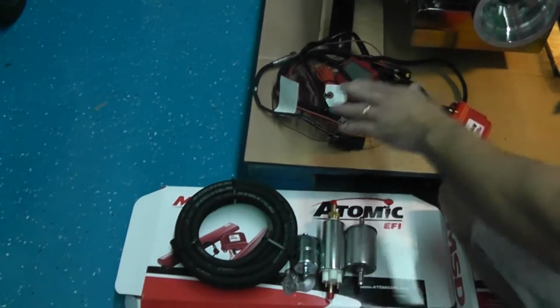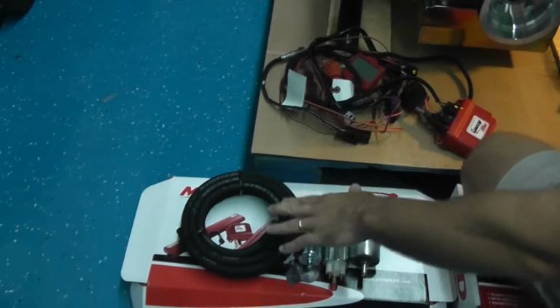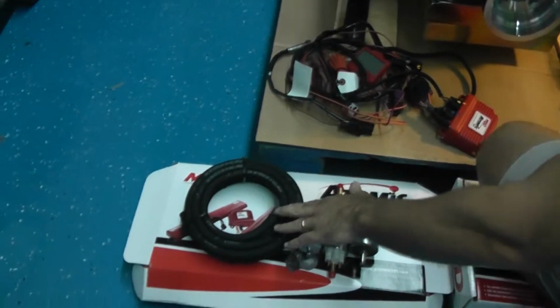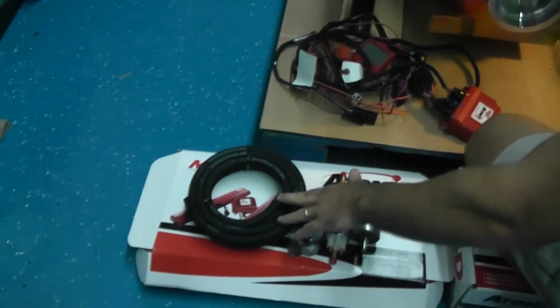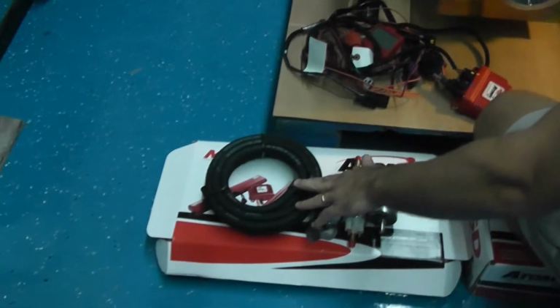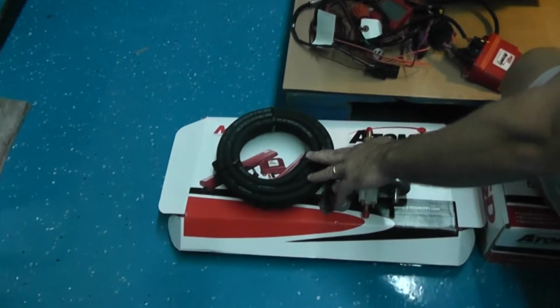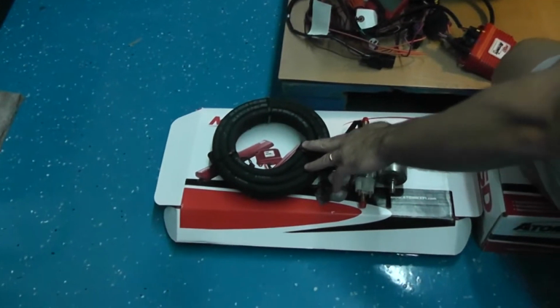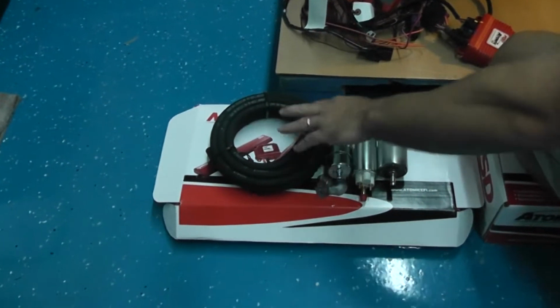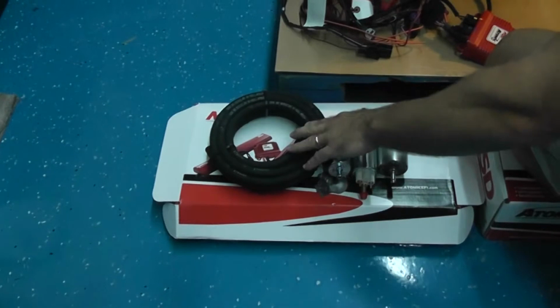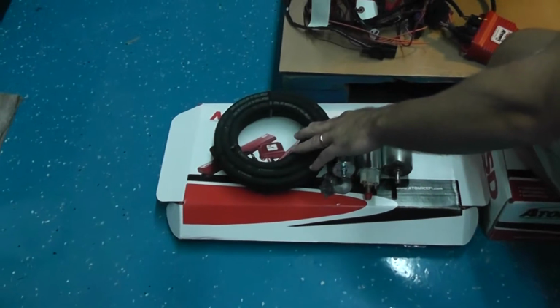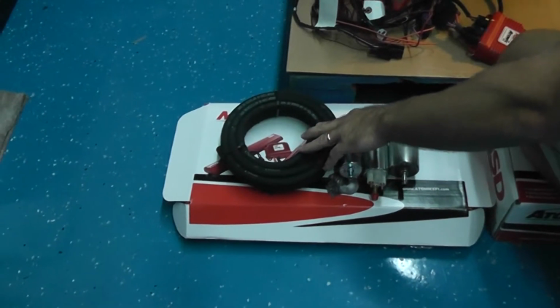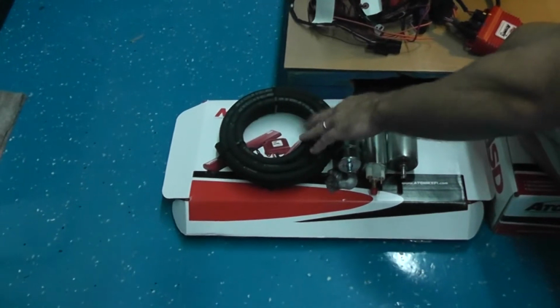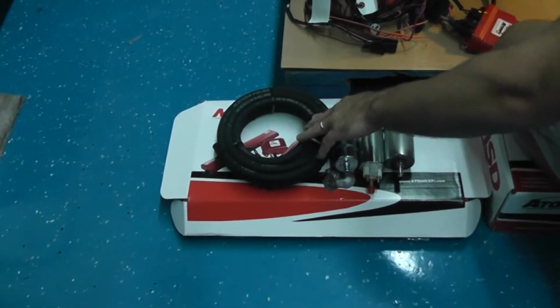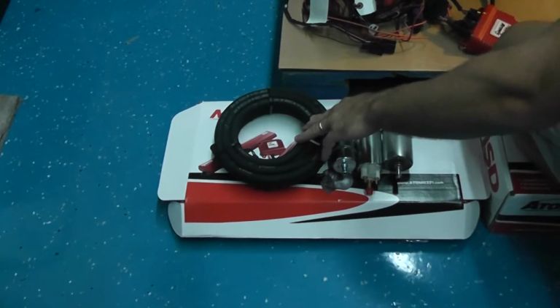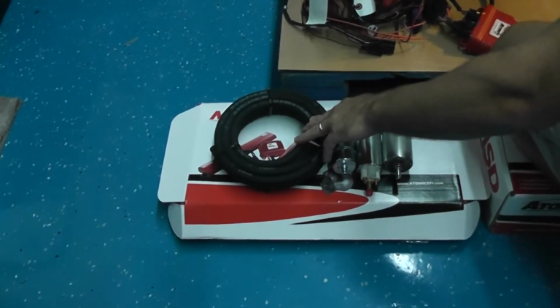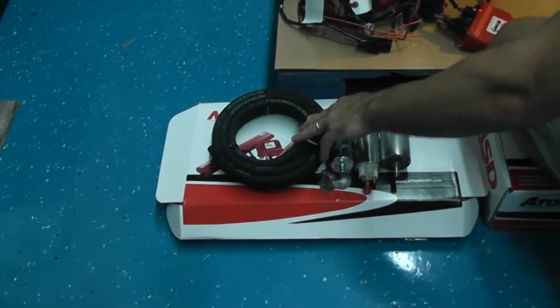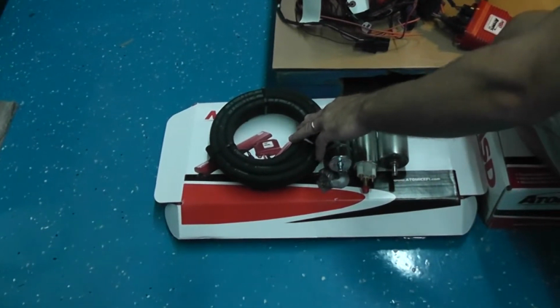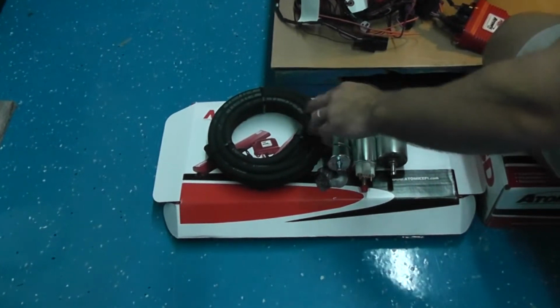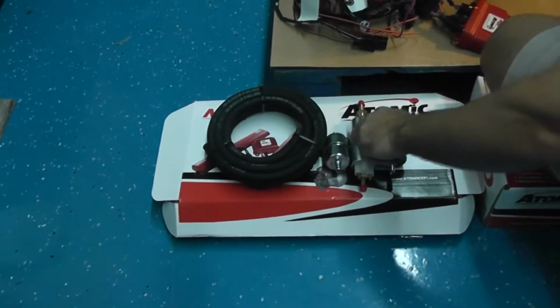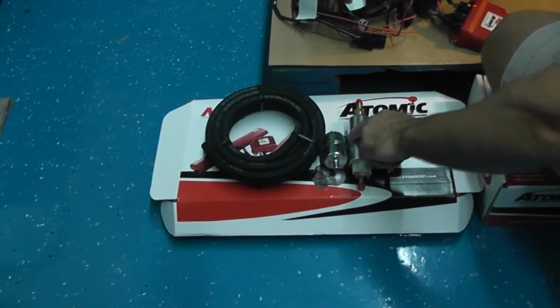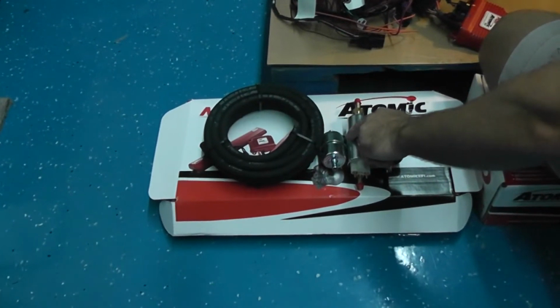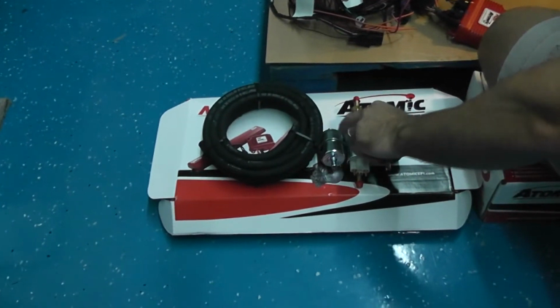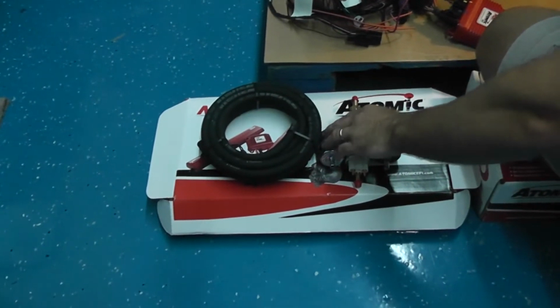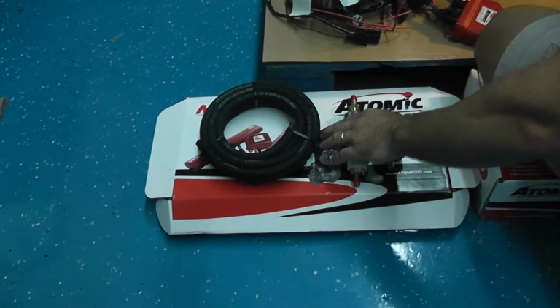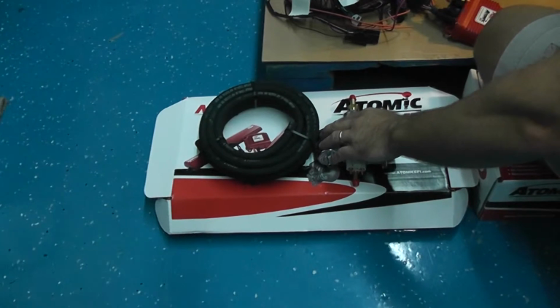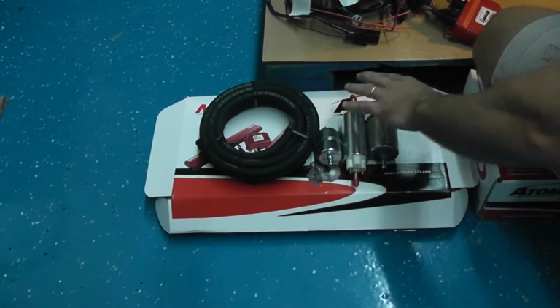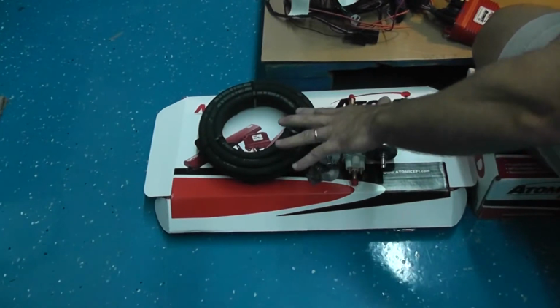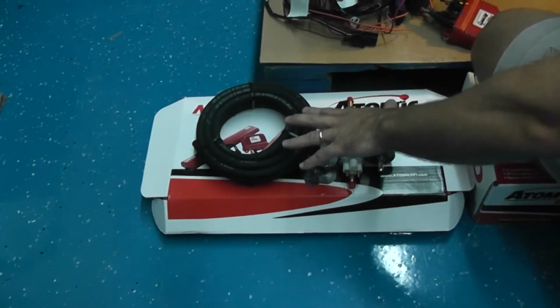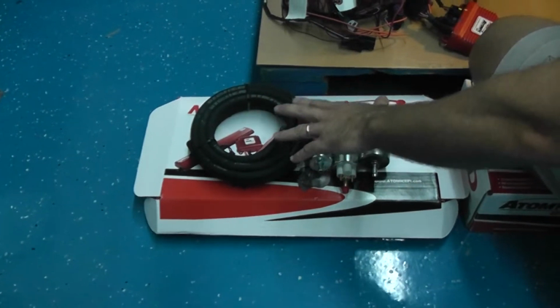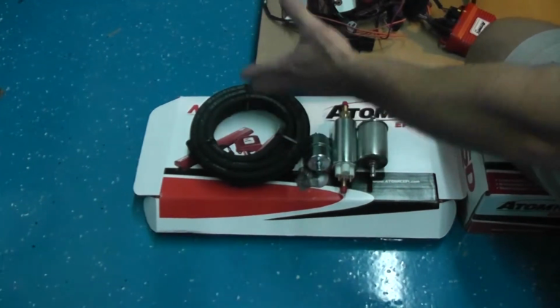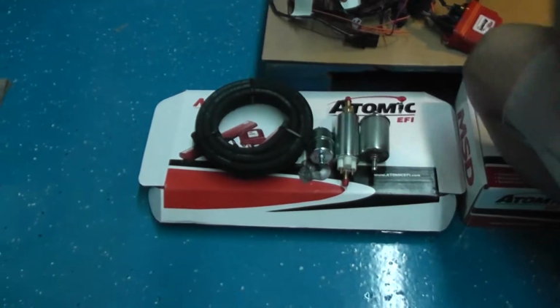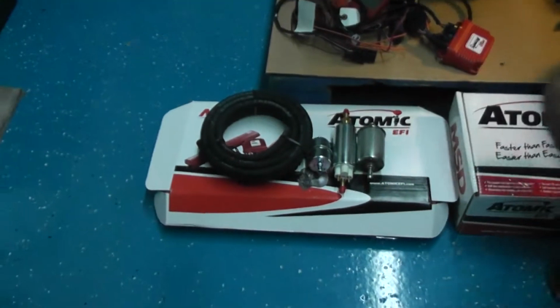We have here the fuel line kit. This is 15 feet of fuel line. You have your fuel pump and your filters. So that's about the summary of the fuel injection.